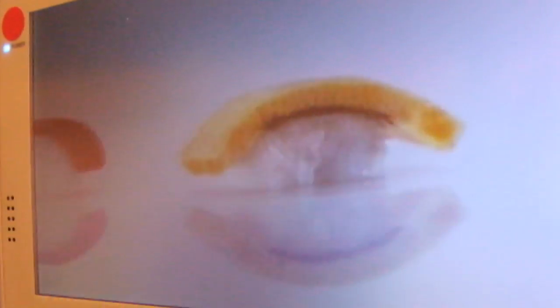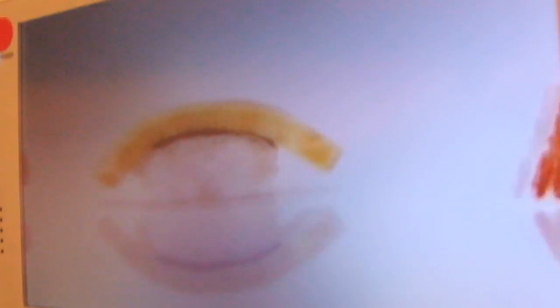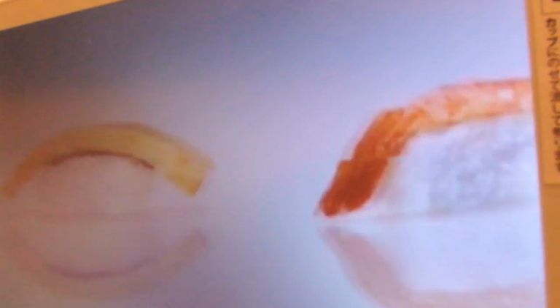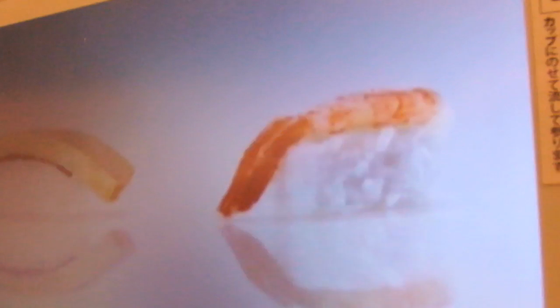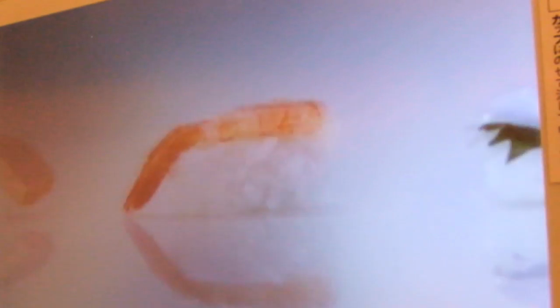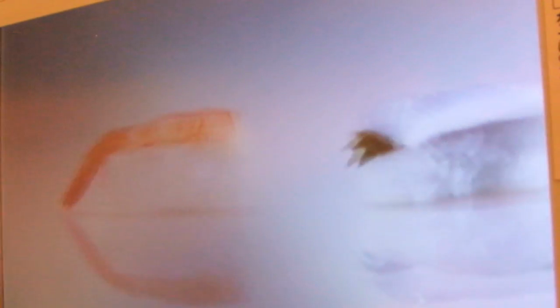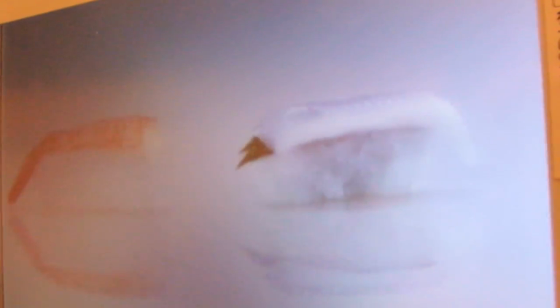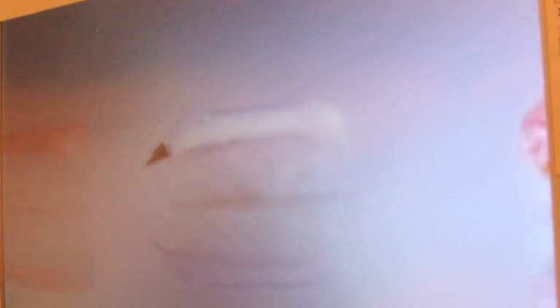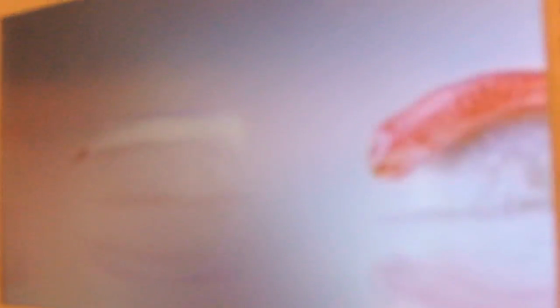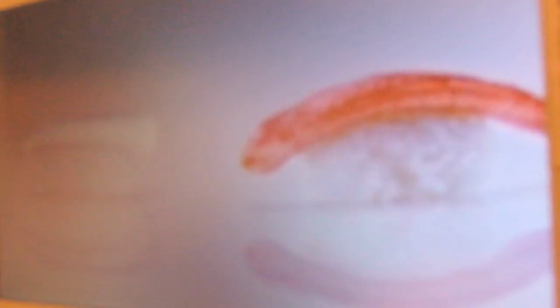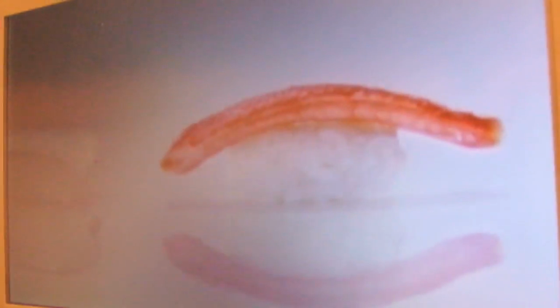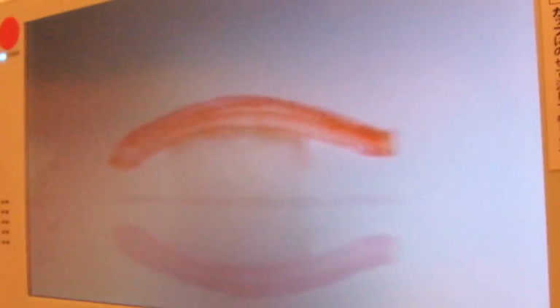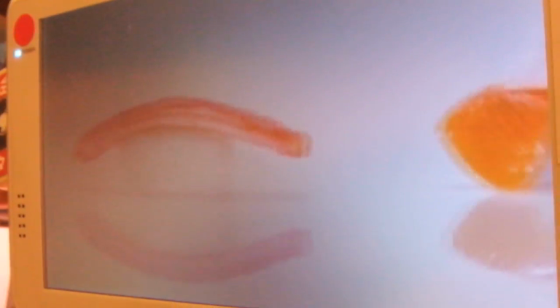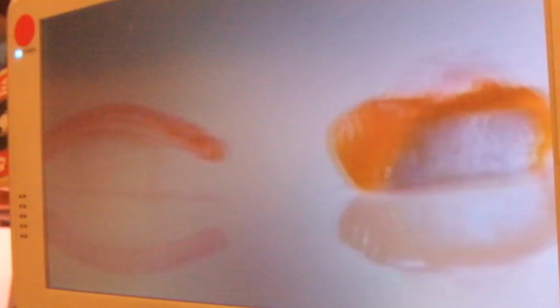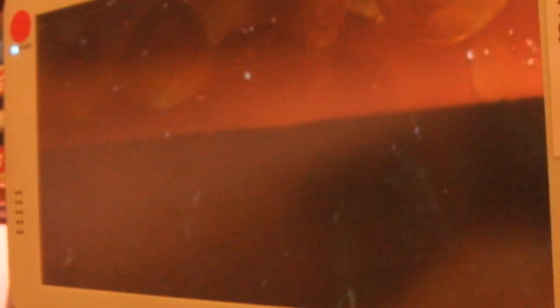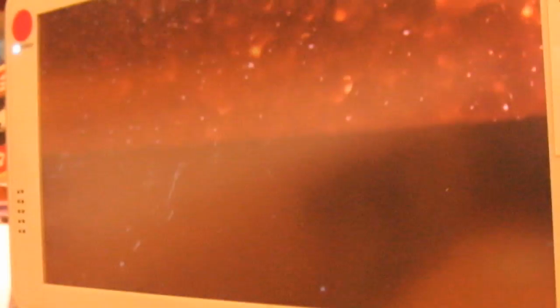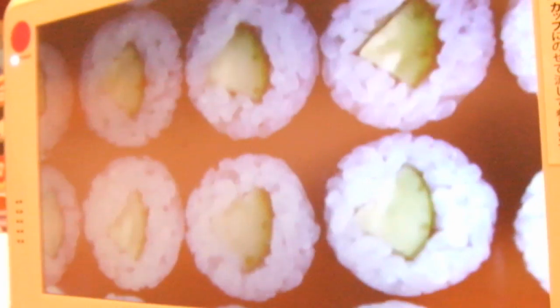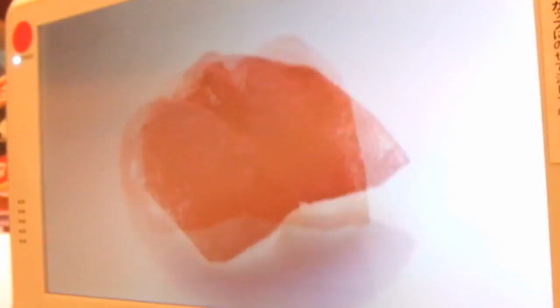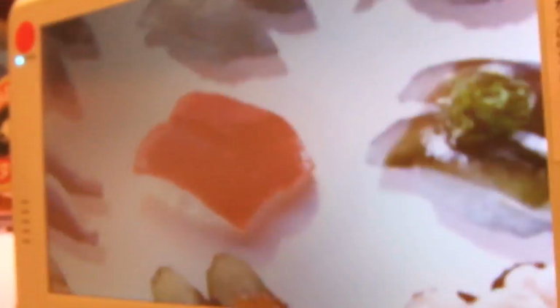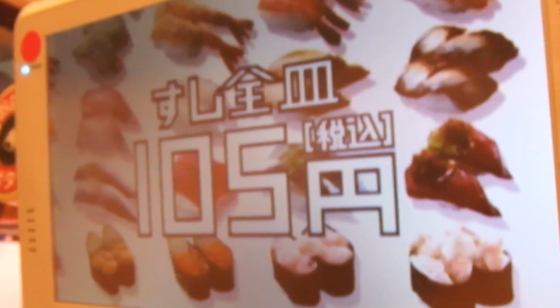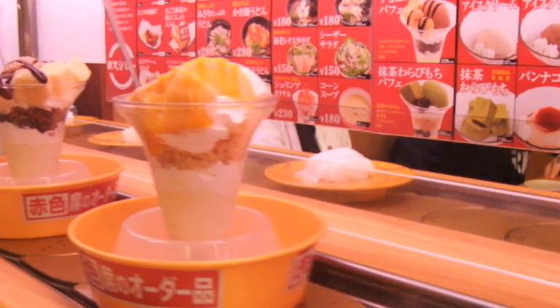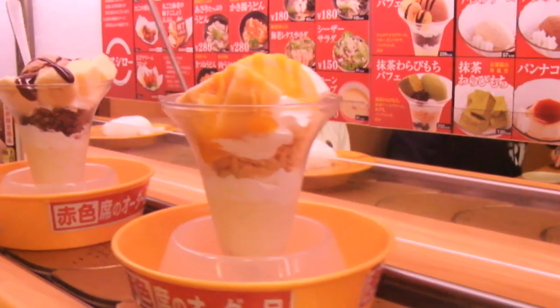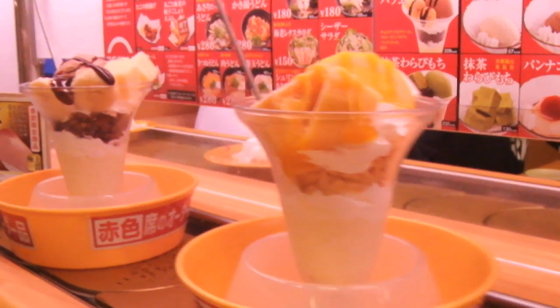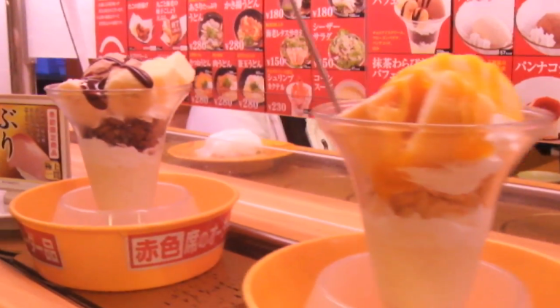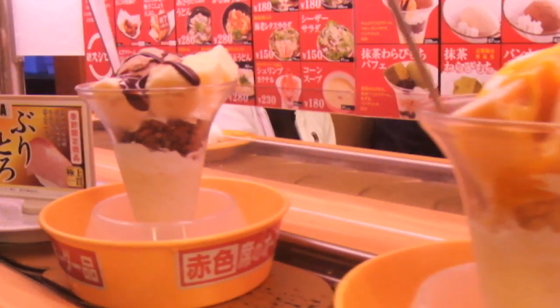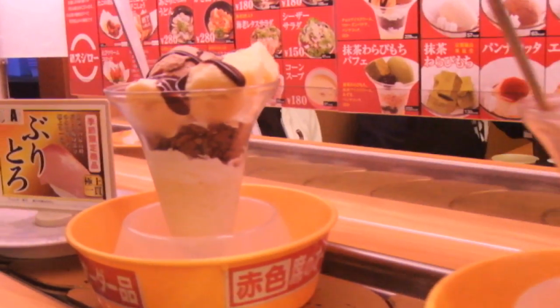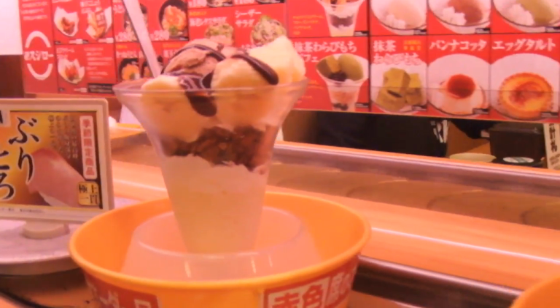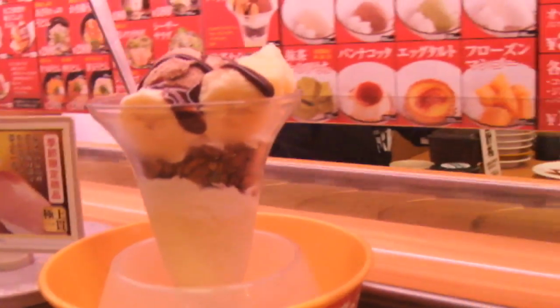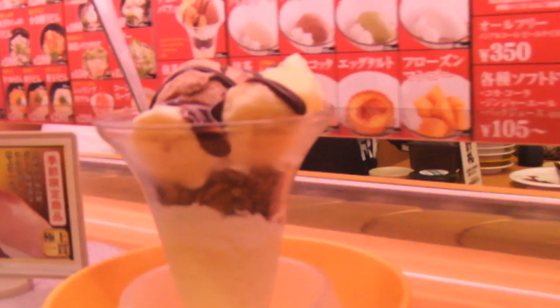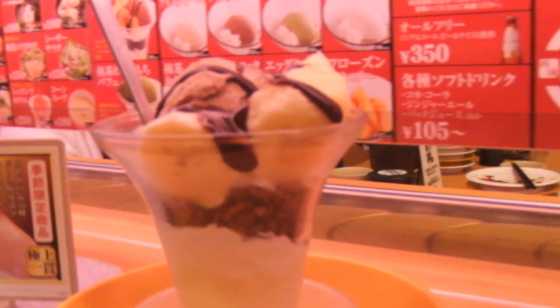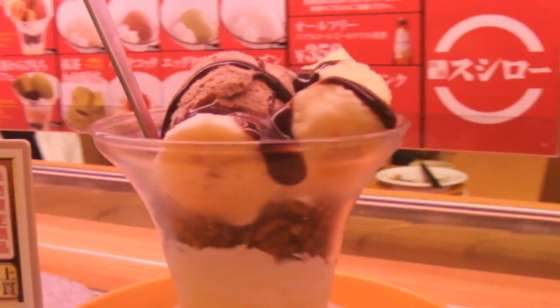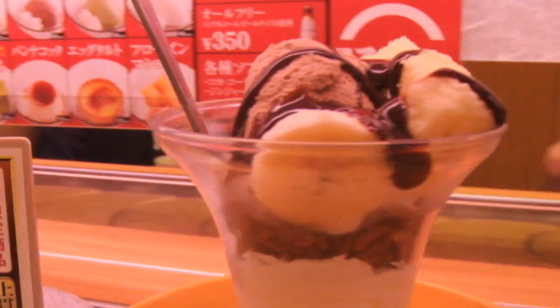Look at all the sushi go! Man, everyone just has so much more money than me. Look at that. Oh god.